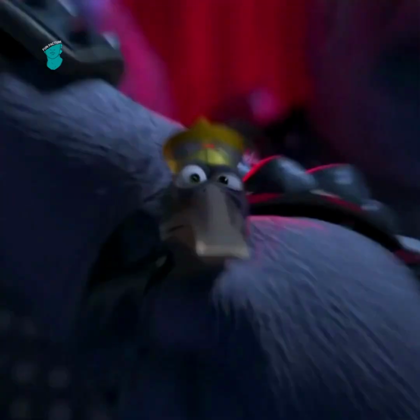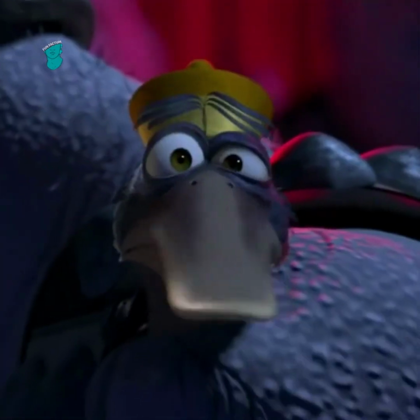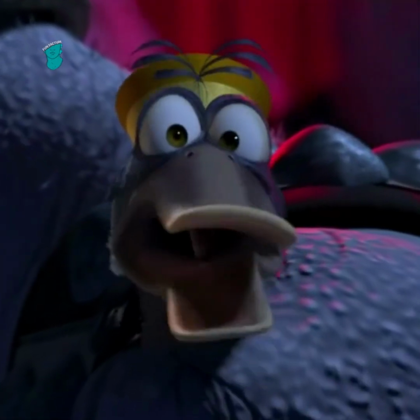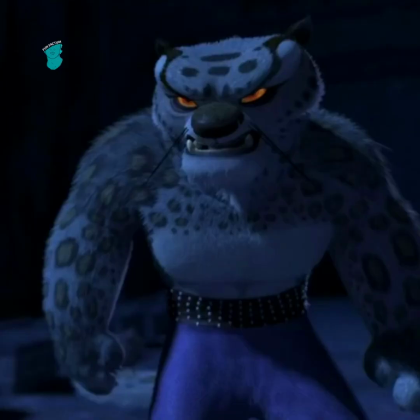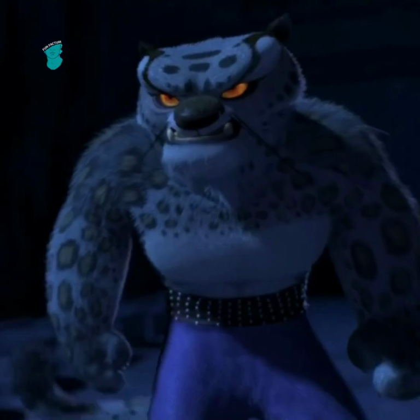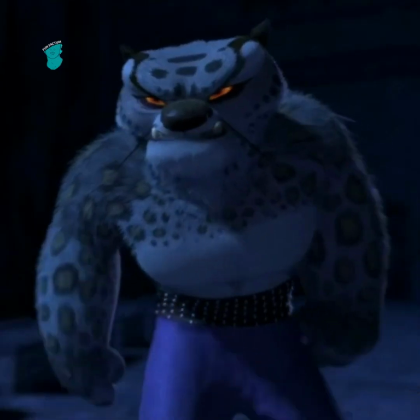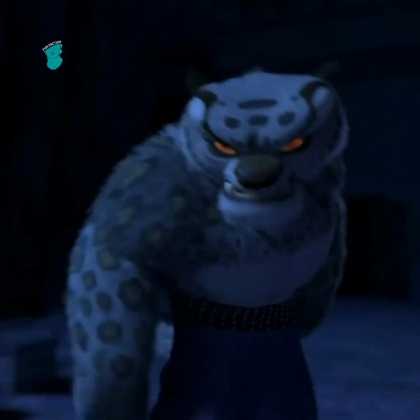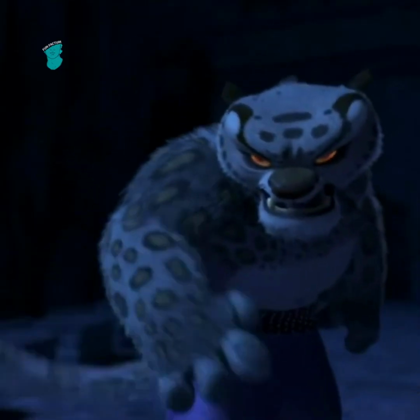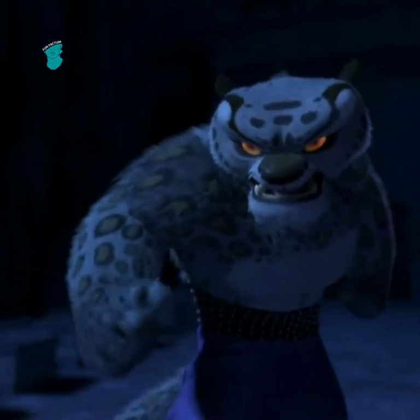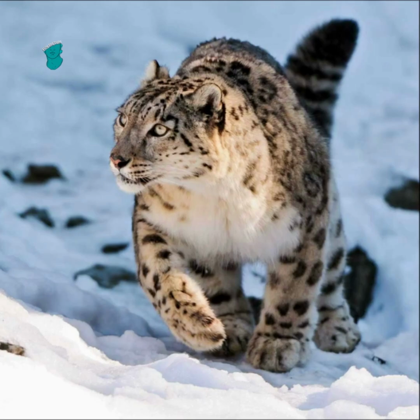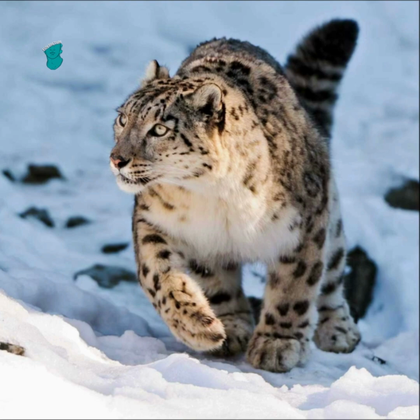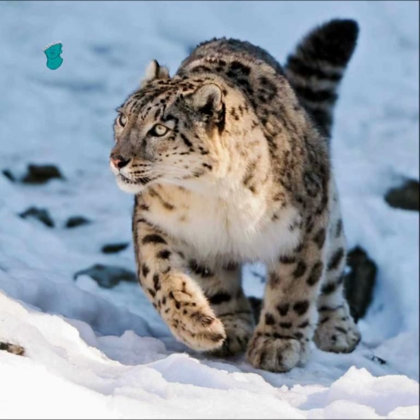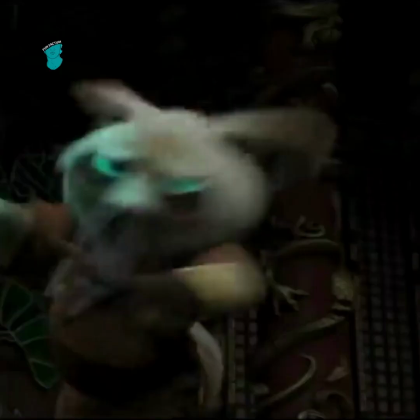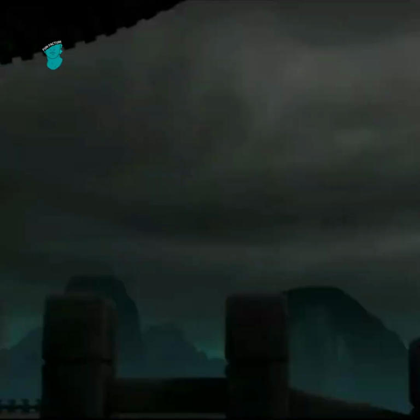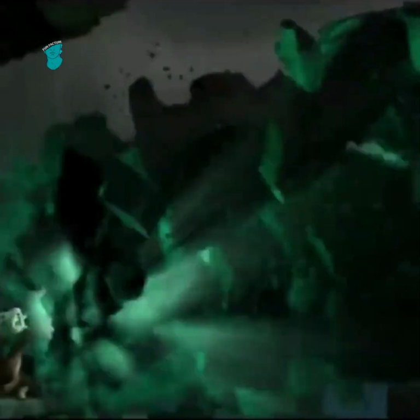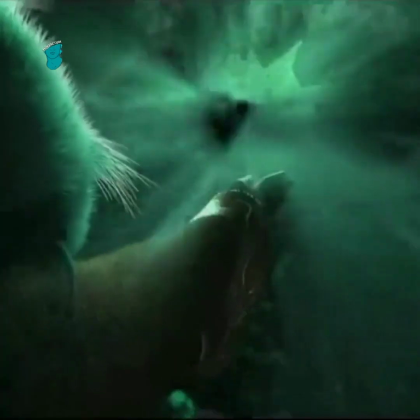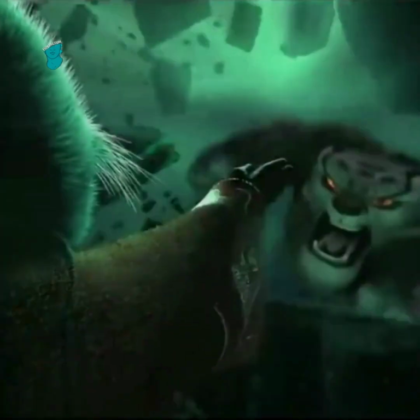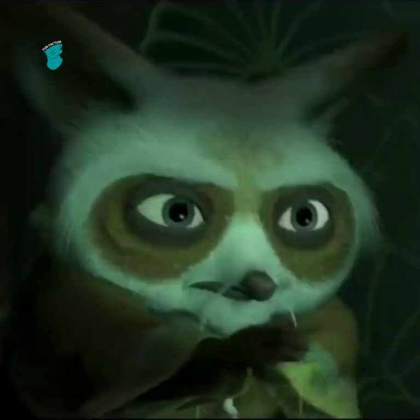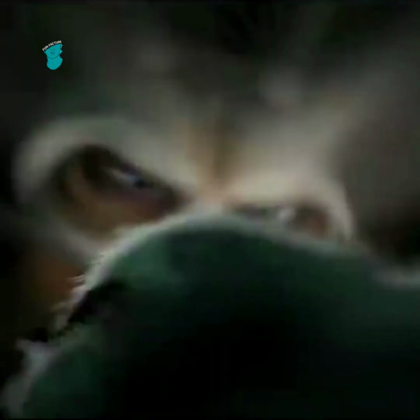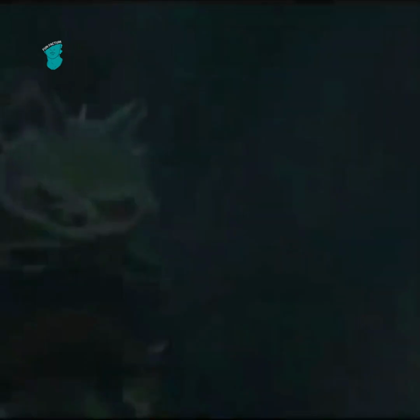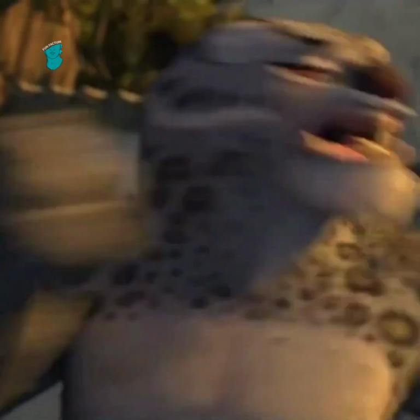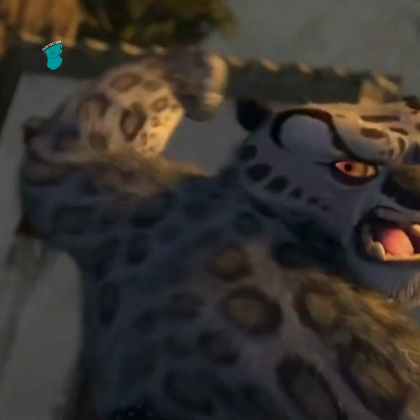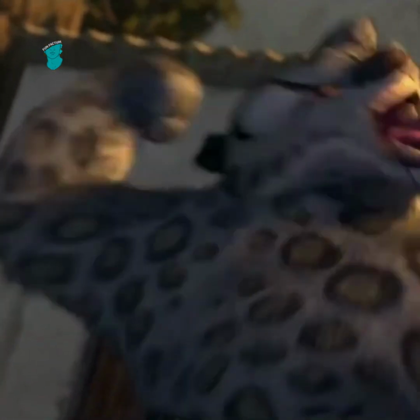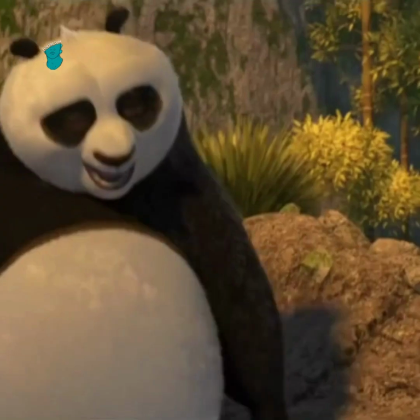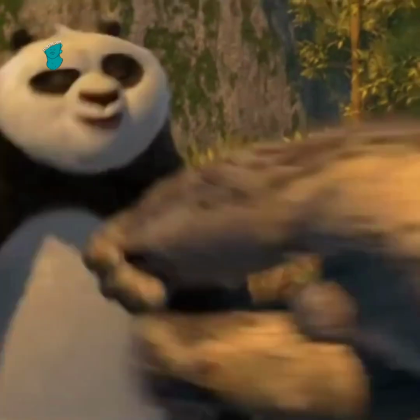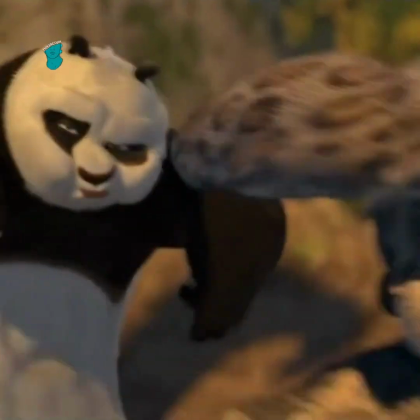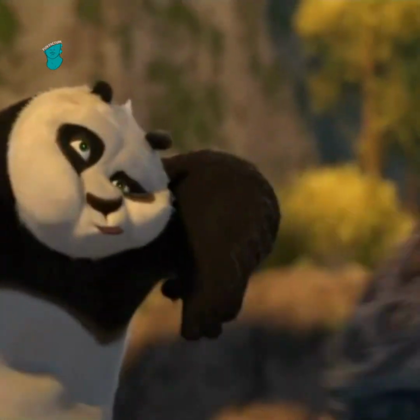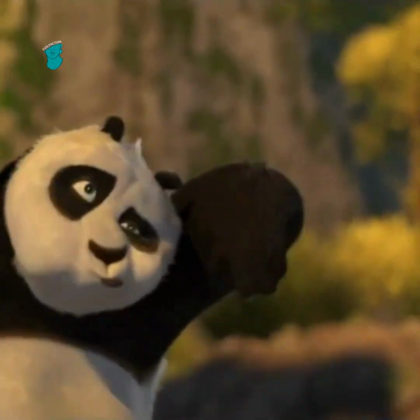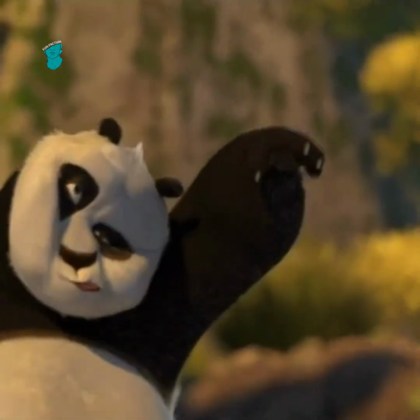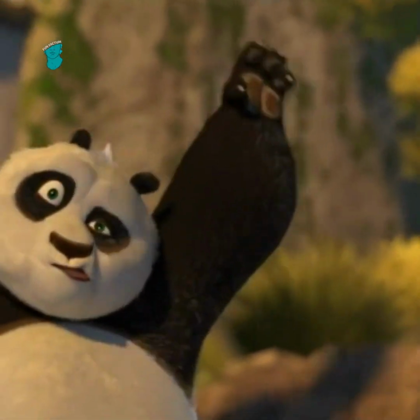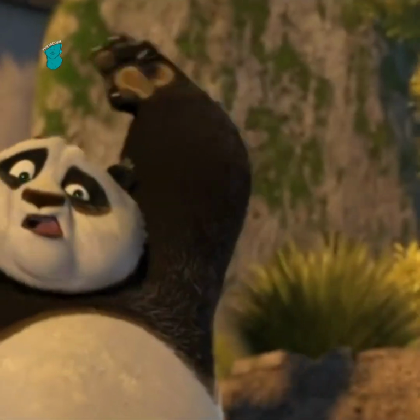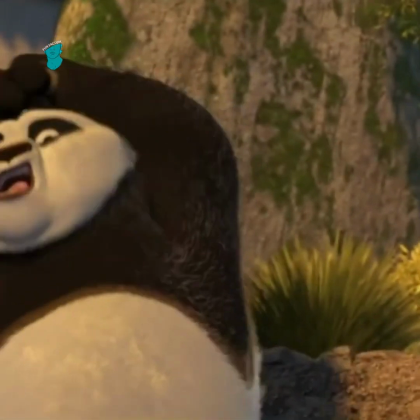Did you know this fact about Kung Fu Panda? Tai Lung is a snow leopard. In the wild, snow leopards prey on both giant pandas and red pandas, making him the perfect opponent for Po and Shifu.